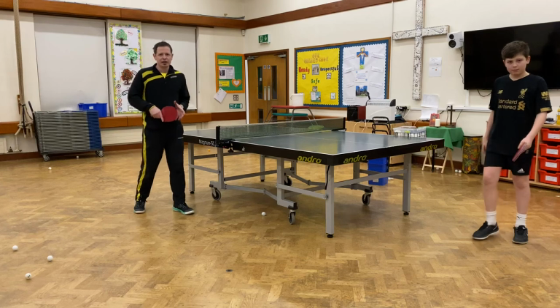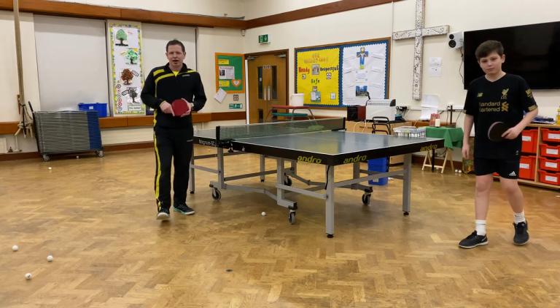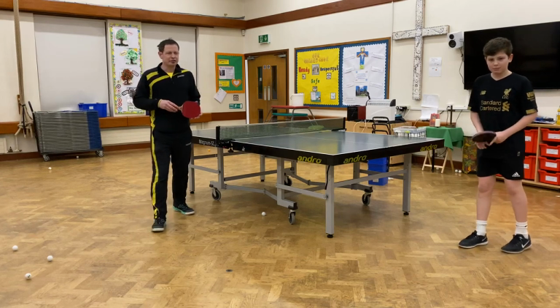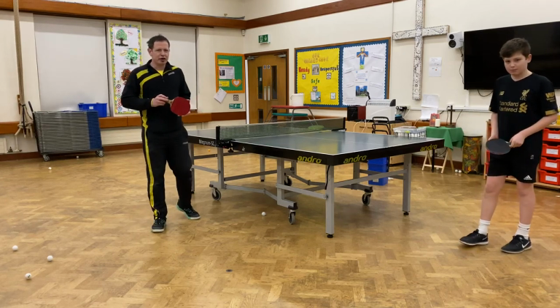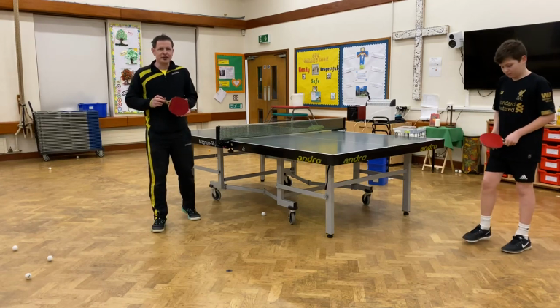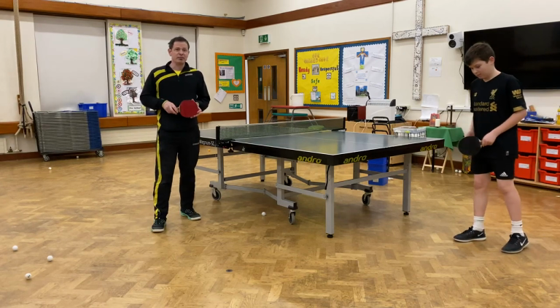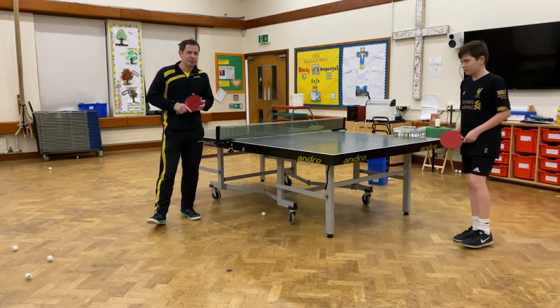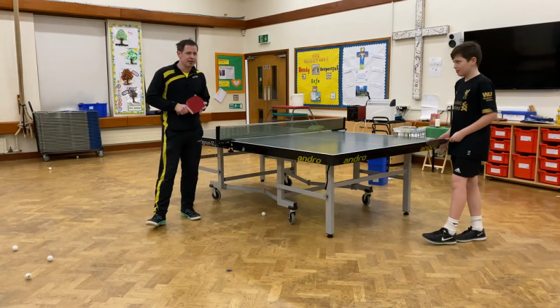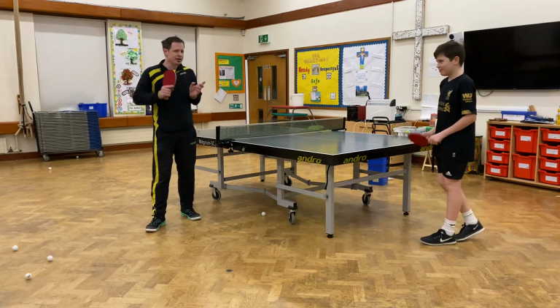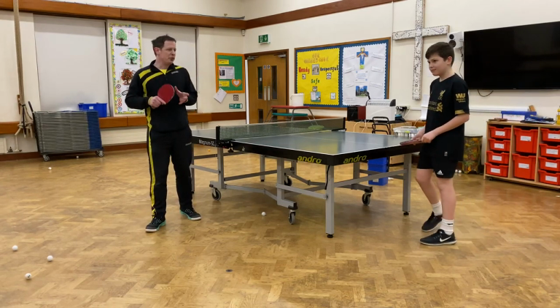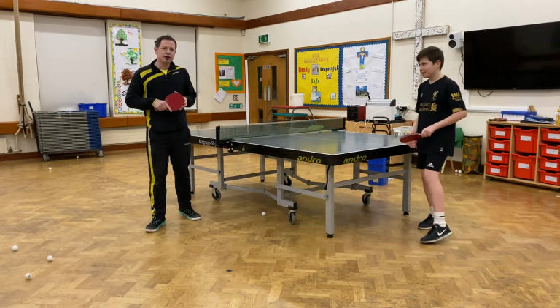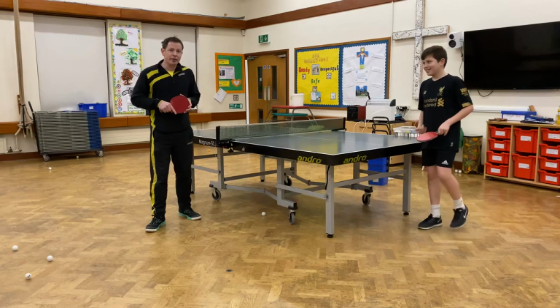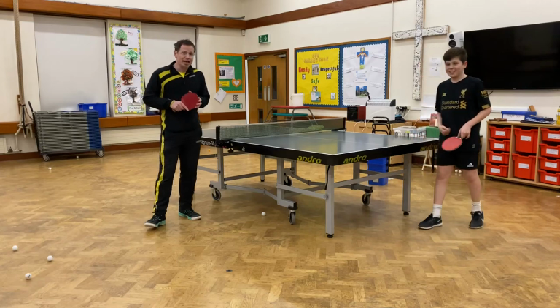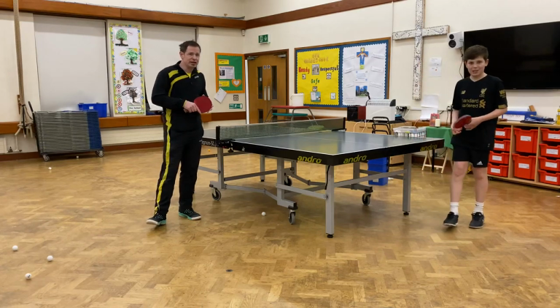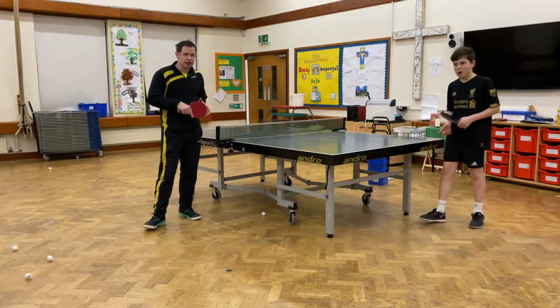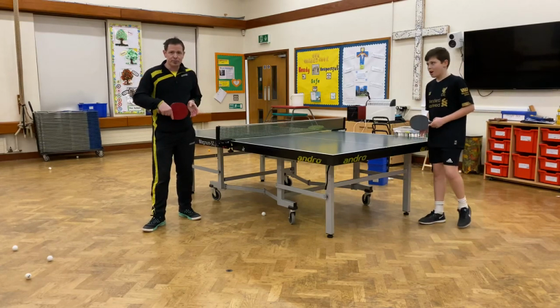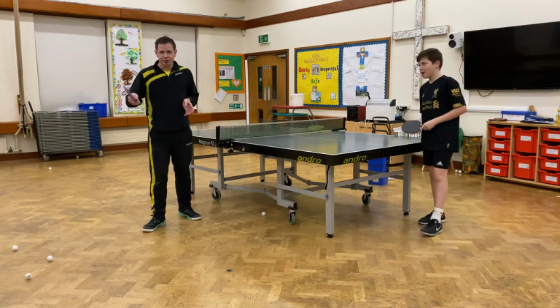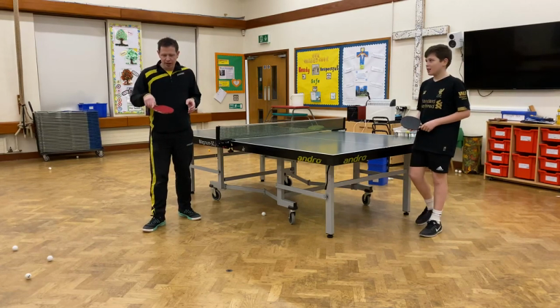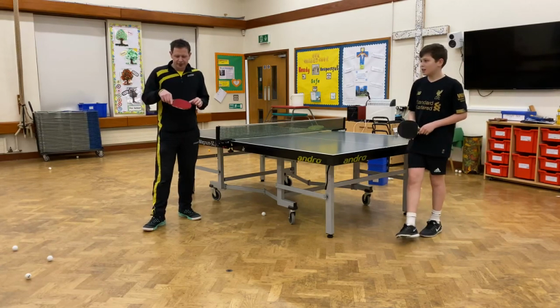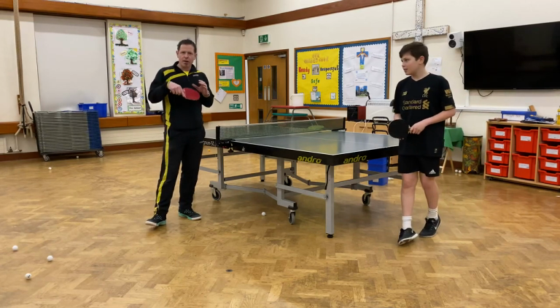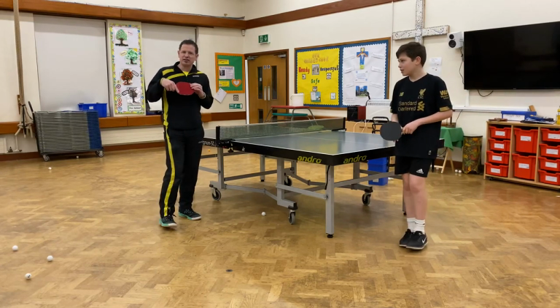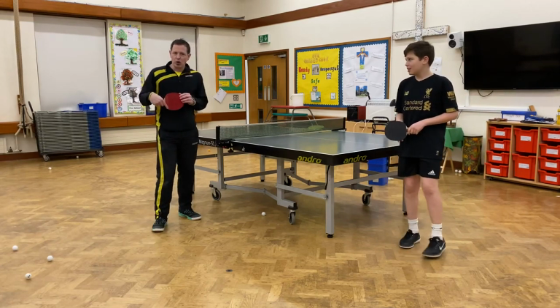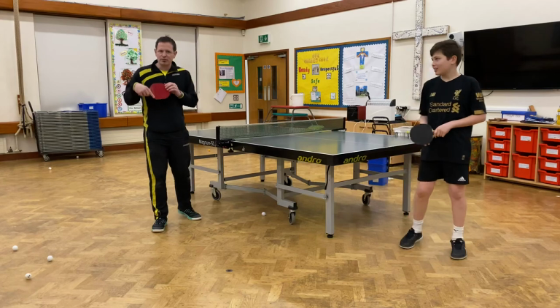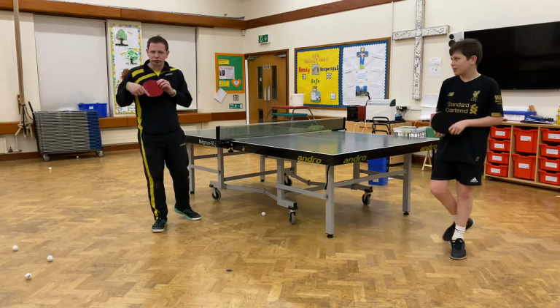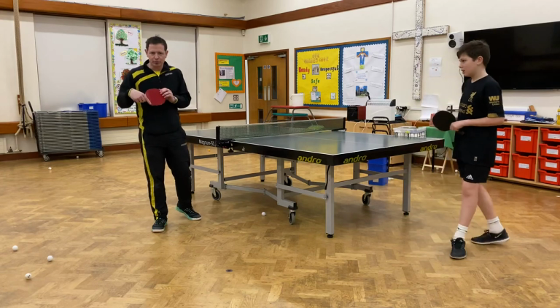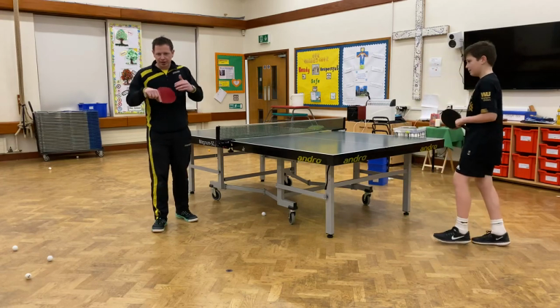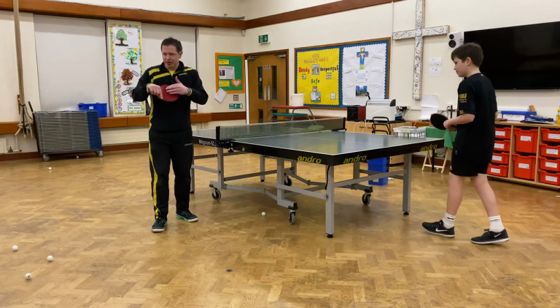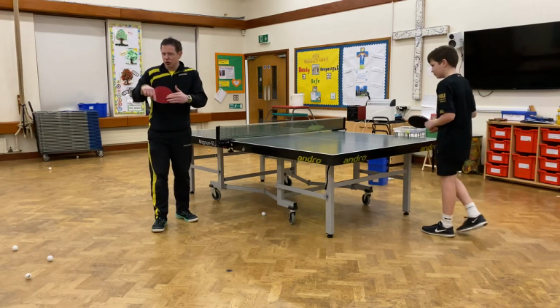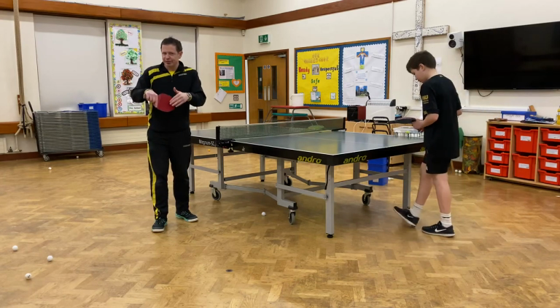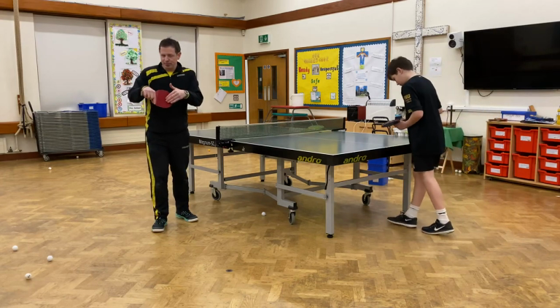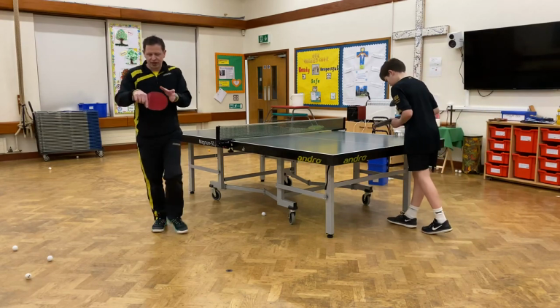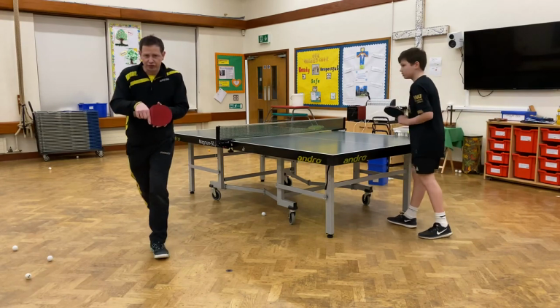Hi, this is Rory Scott again from Horsham Spinners Table Tennis Club. Now we're going to look at the backhand flick using long pimples. This is a rubber which is slower and has more control. Instead of being smooth, it has pimples facing out.